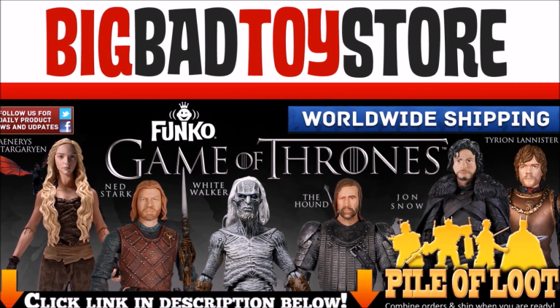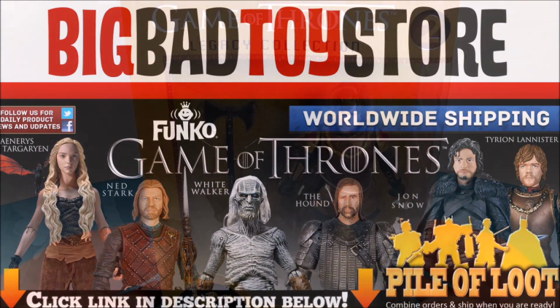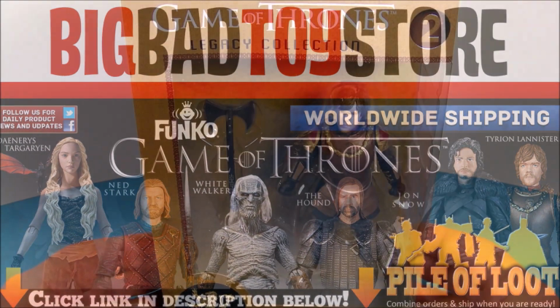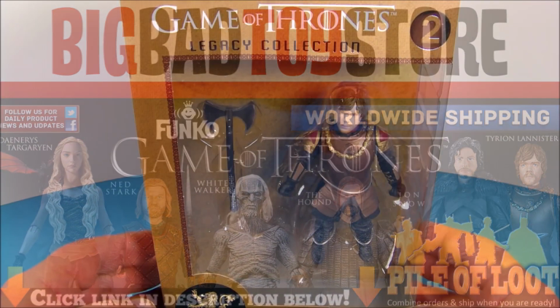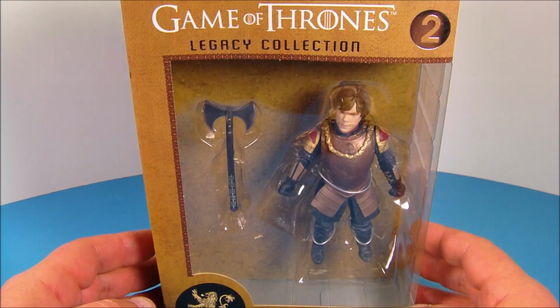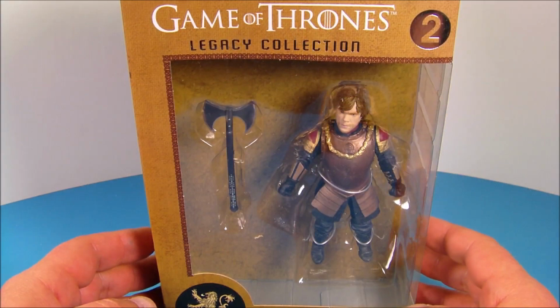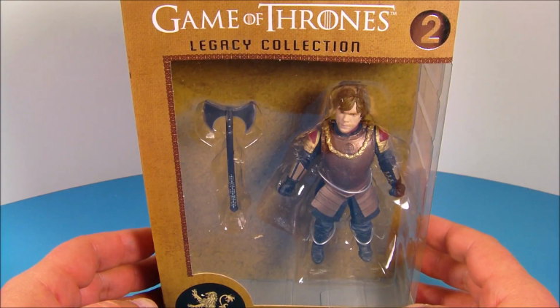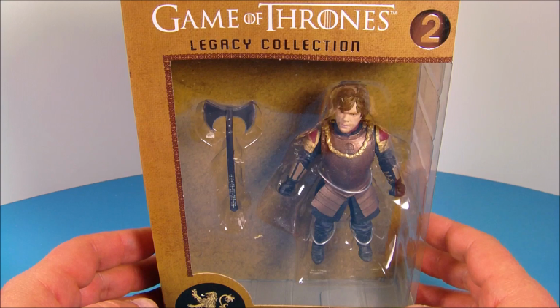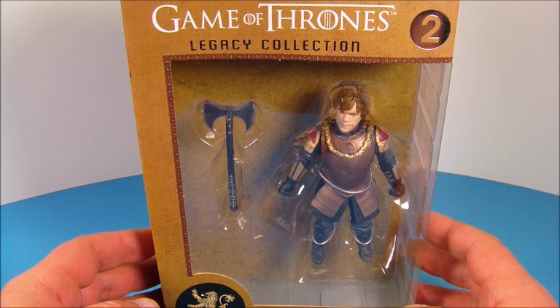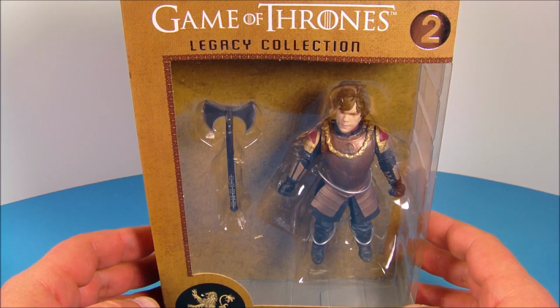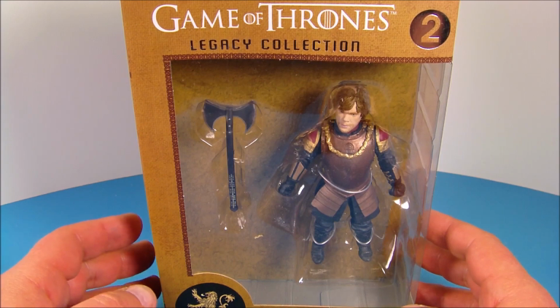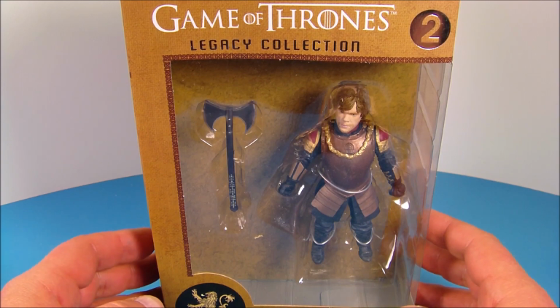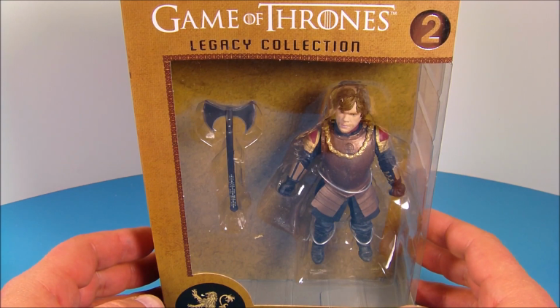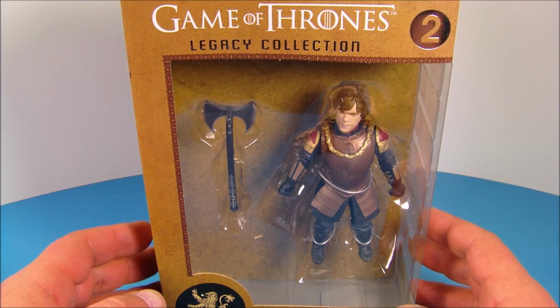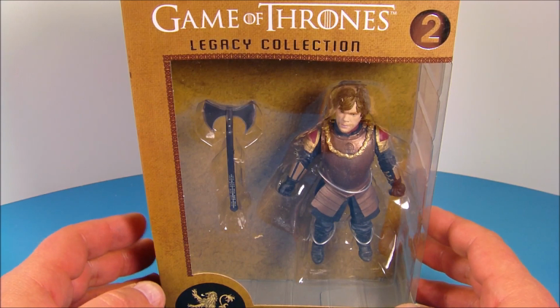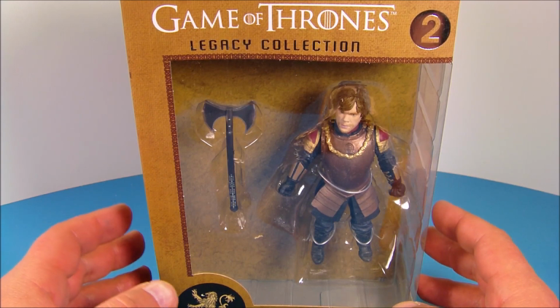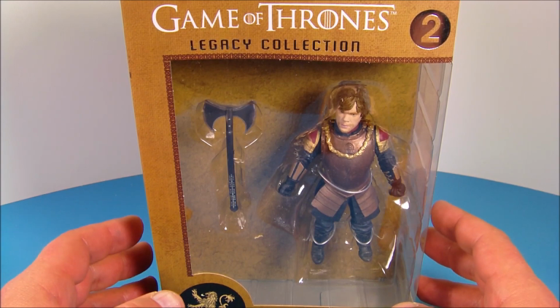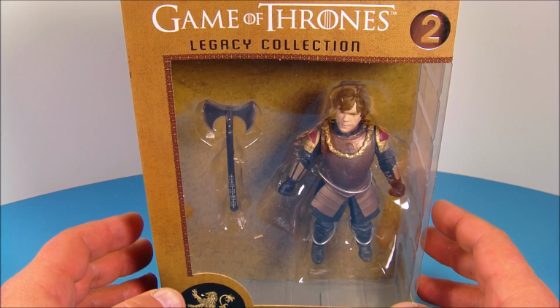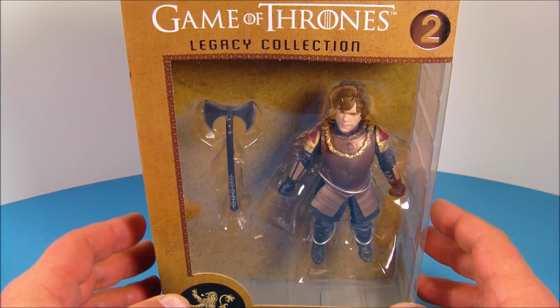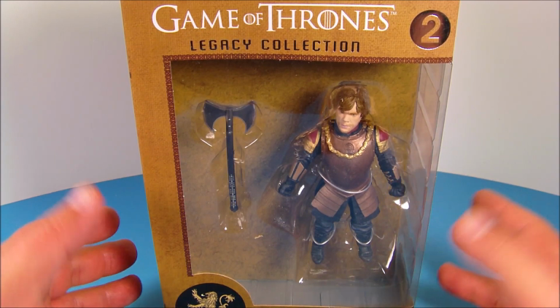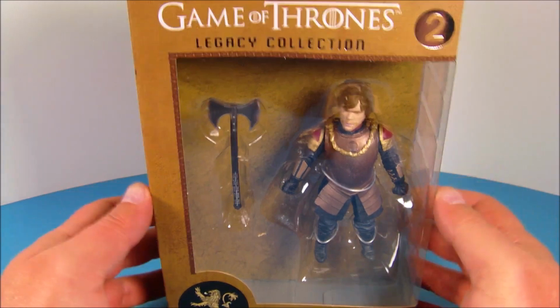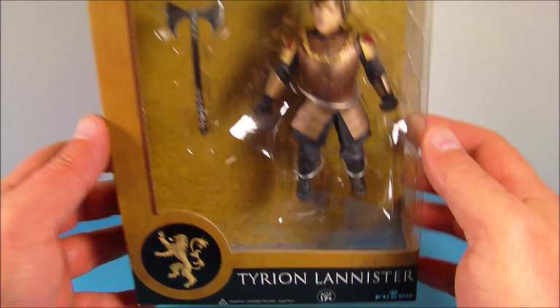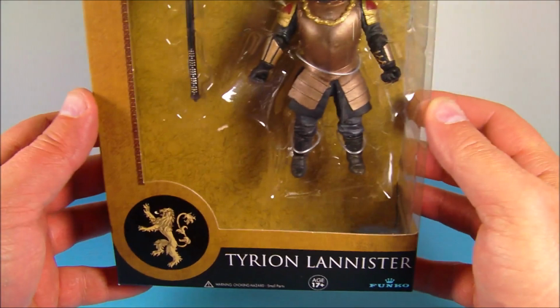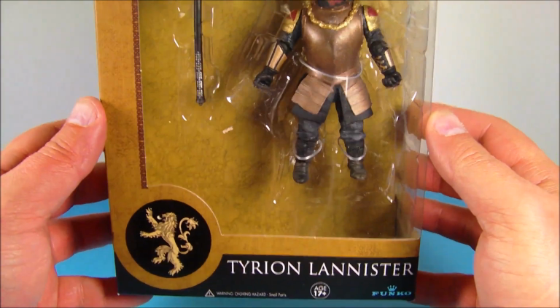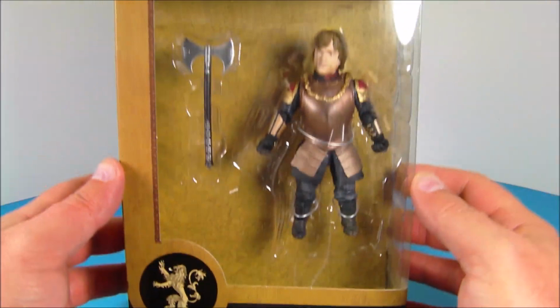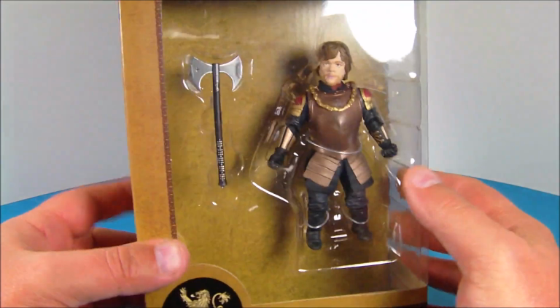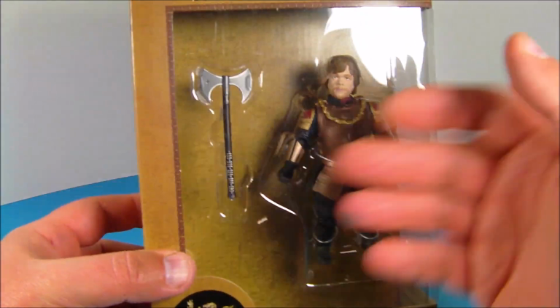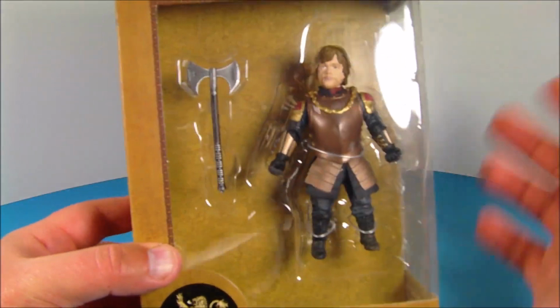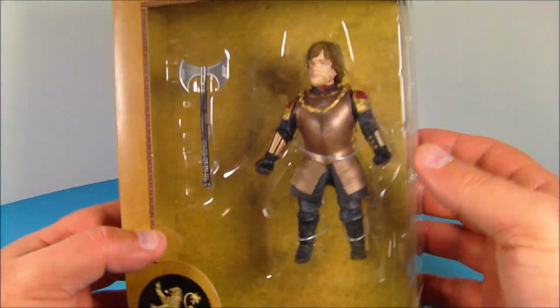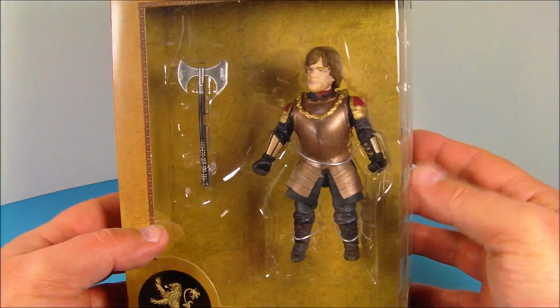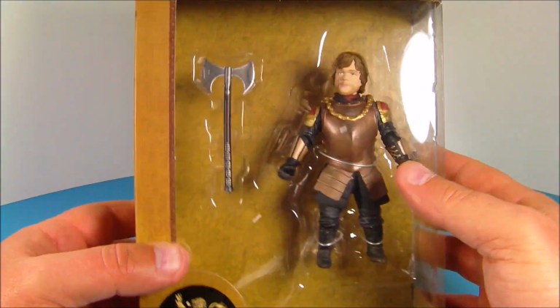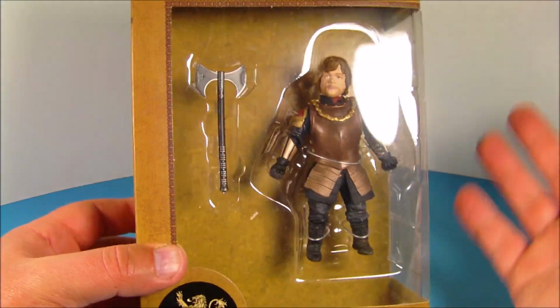Hey, what's going on everybody? Sportler3 here bringing you another cool action figure review. Today we have Game of Thrones Legacy Collection Series 1, number 2, Tyrion Lannister. Check this guy out. He's one of my favorite characters from the show.